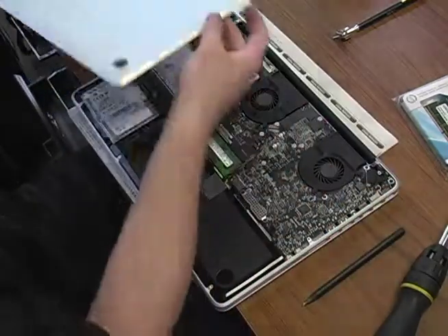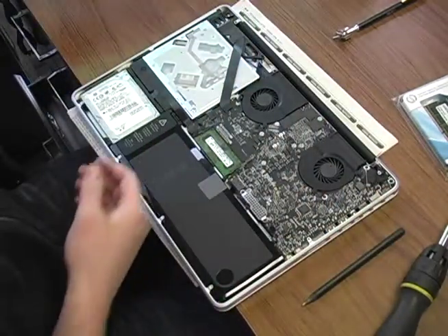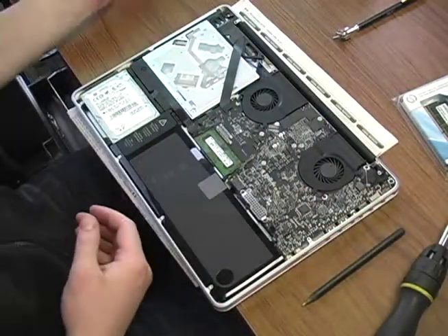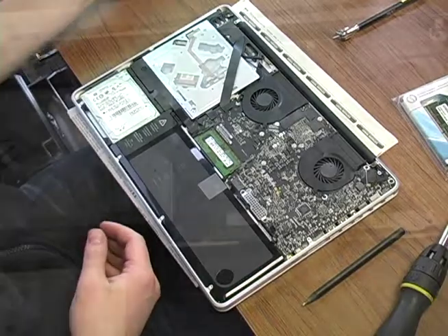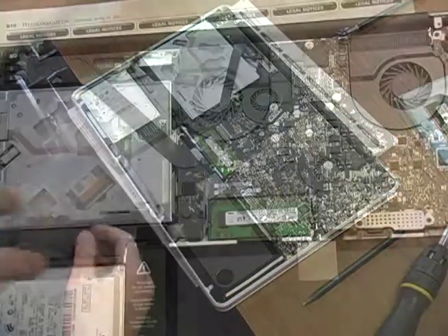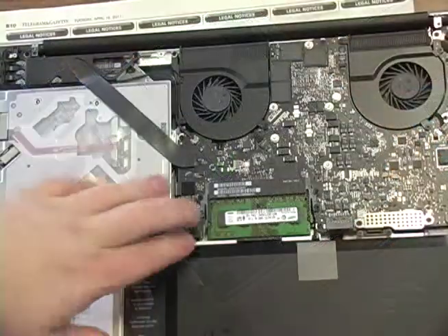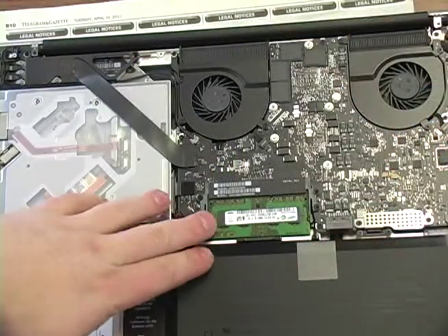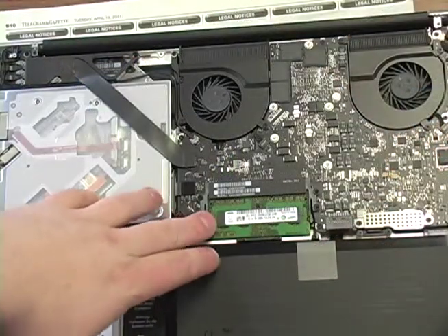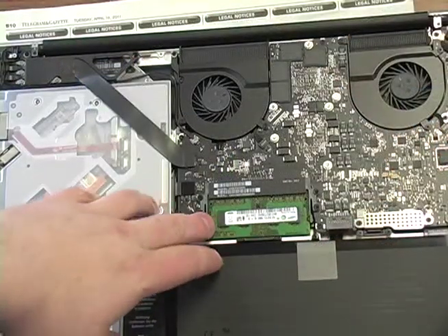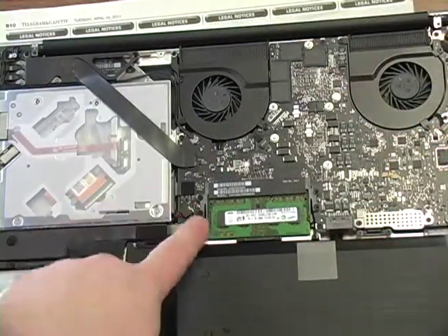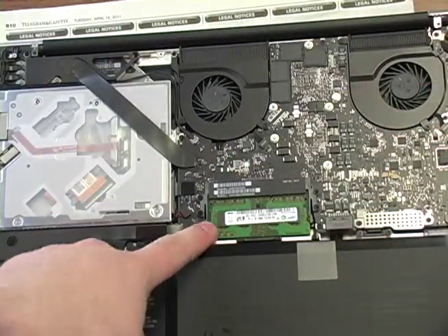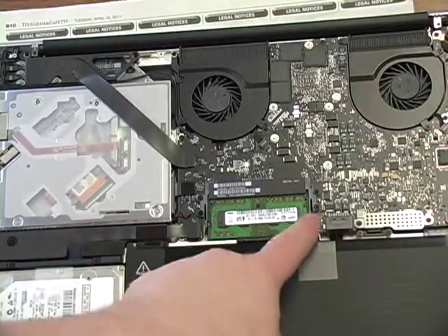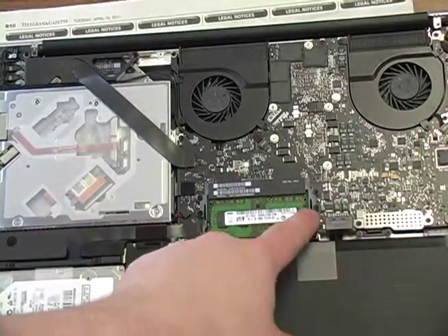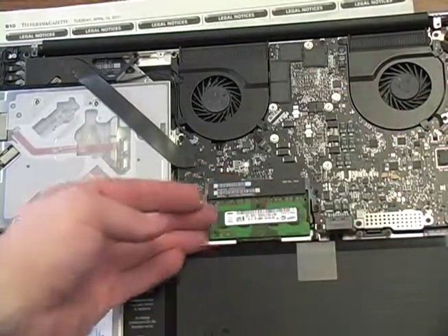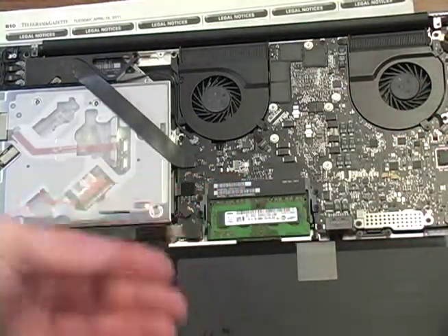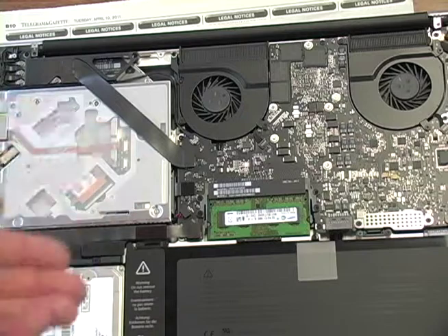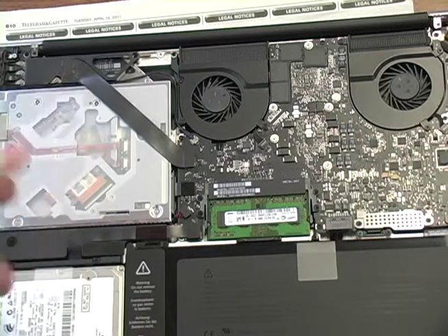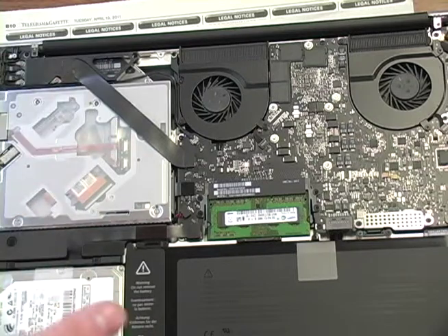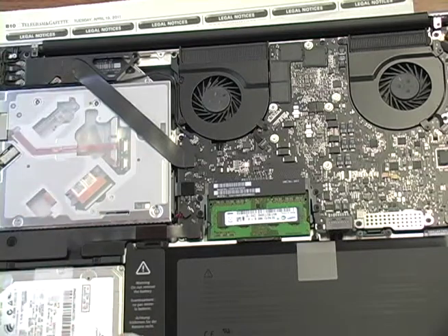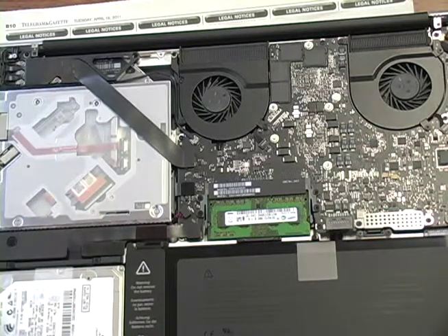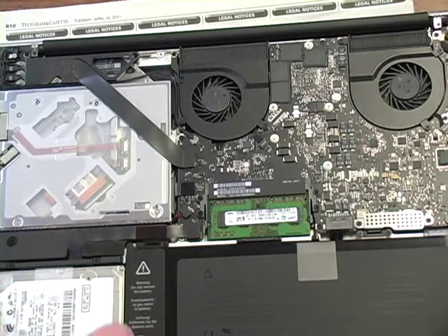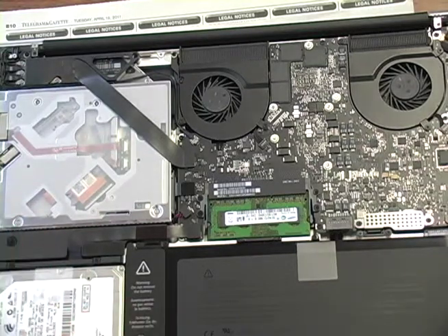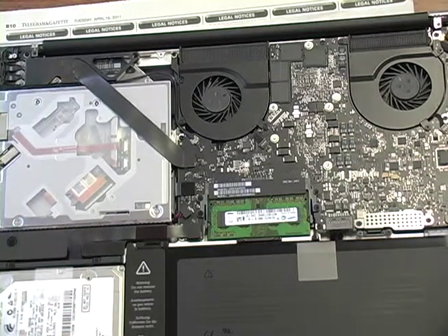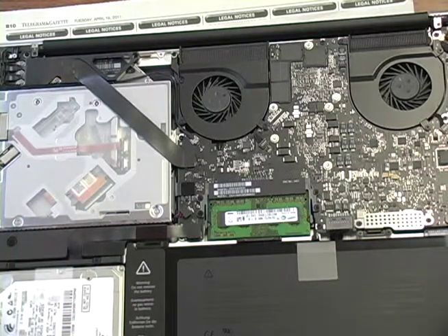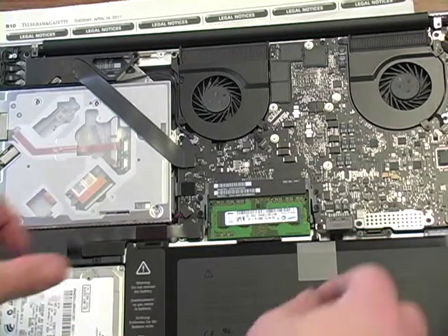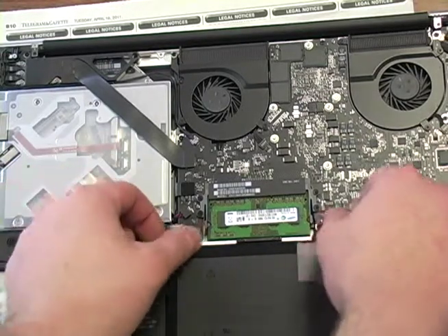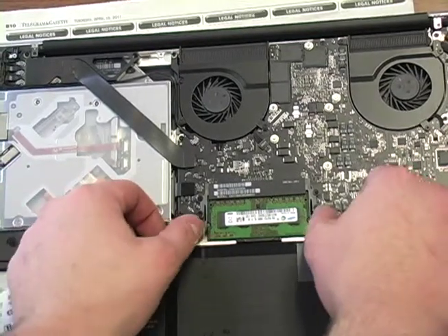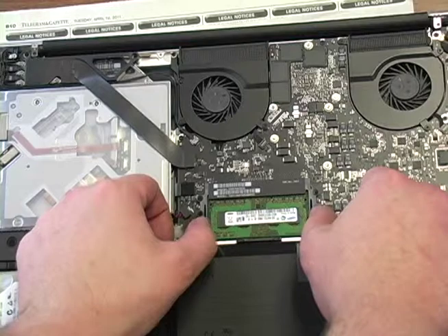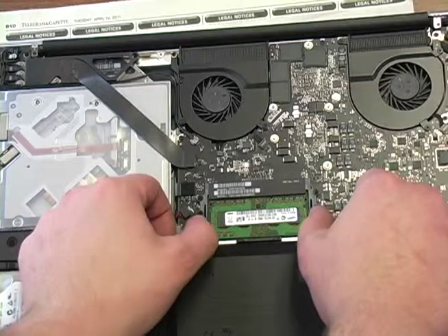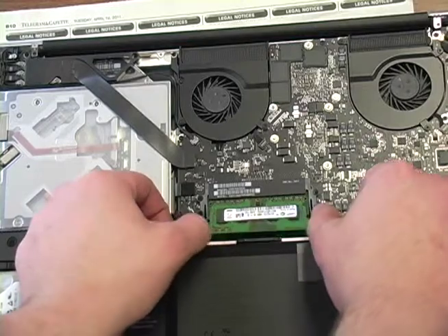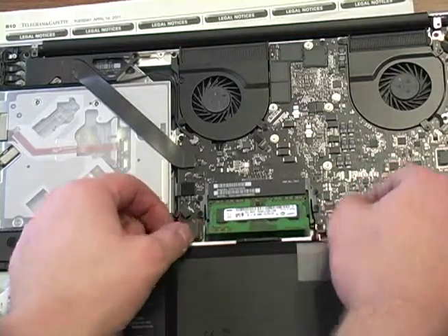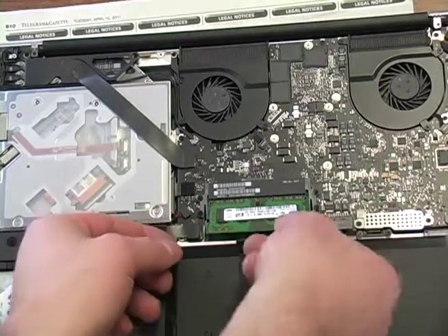That little green card in the middle right here is what we're focusing on today. I have 4 gigs in there now, and I bought the Crucial DDR3 1333 RAM upgrade.